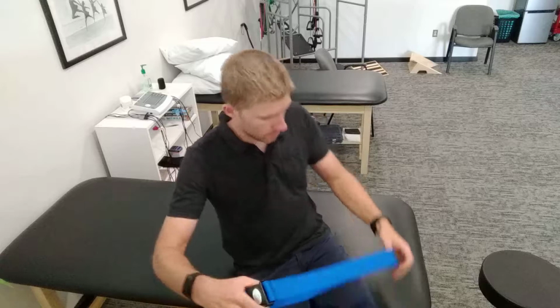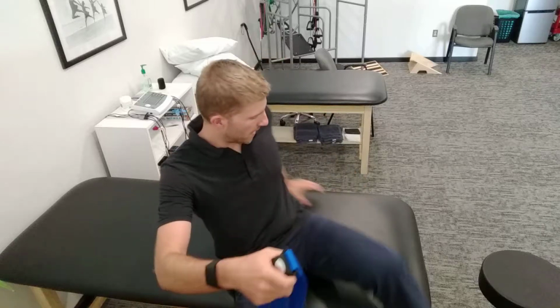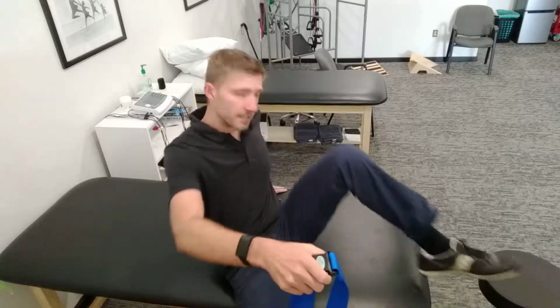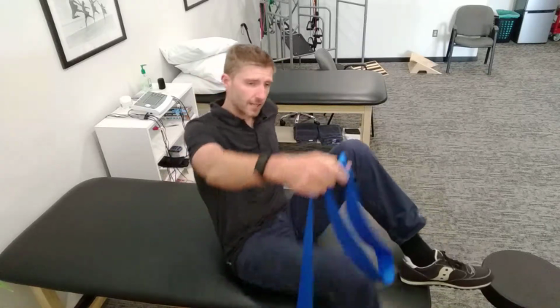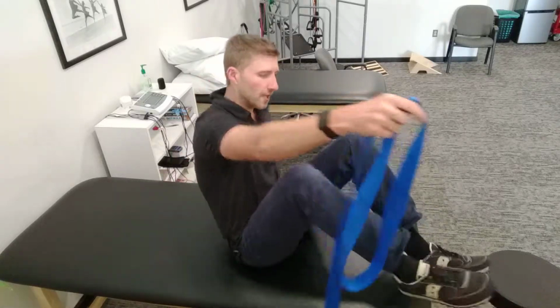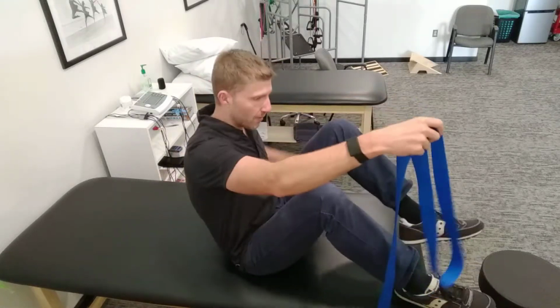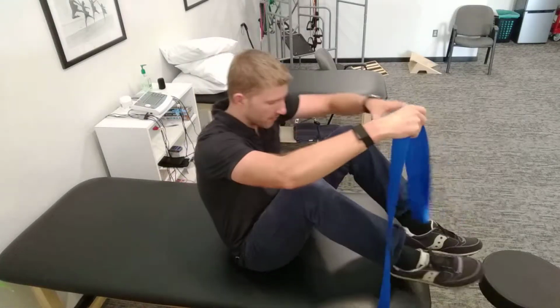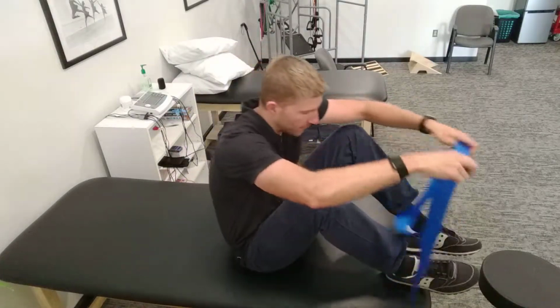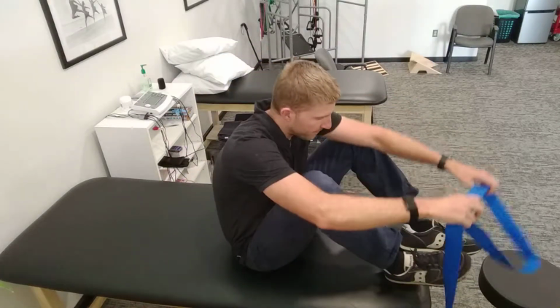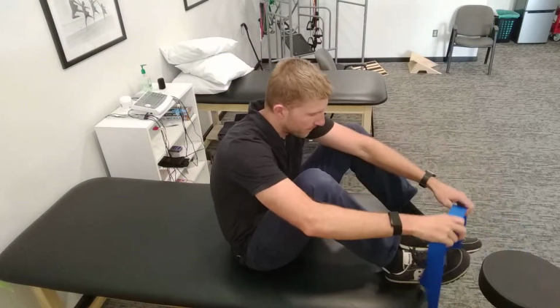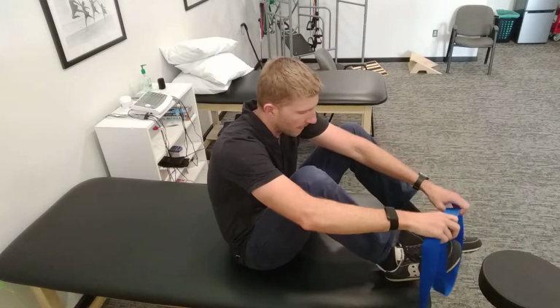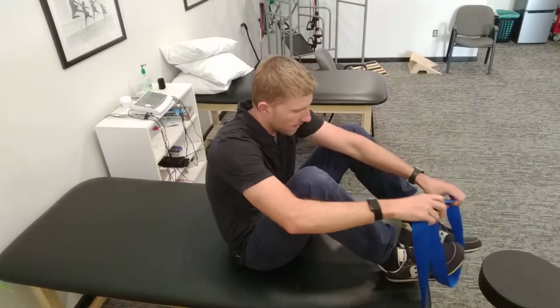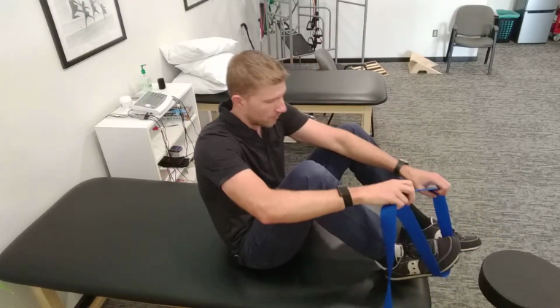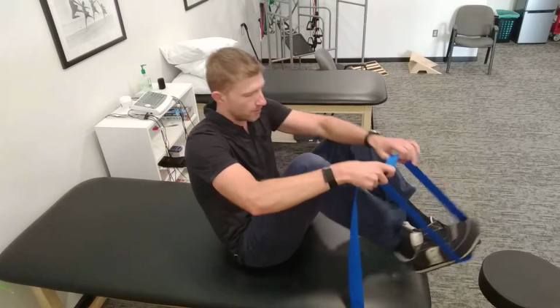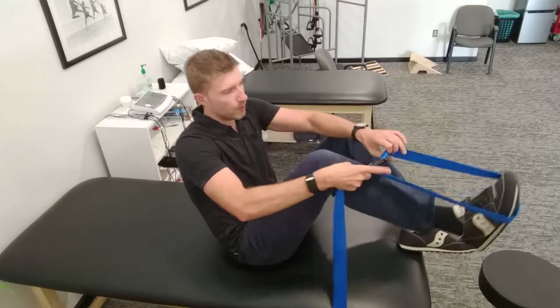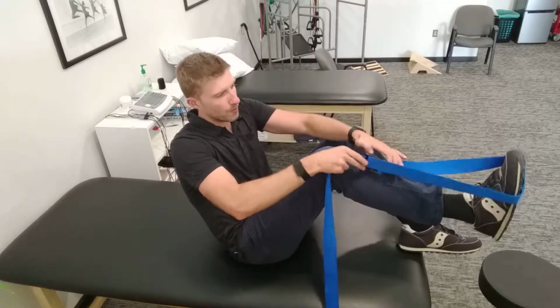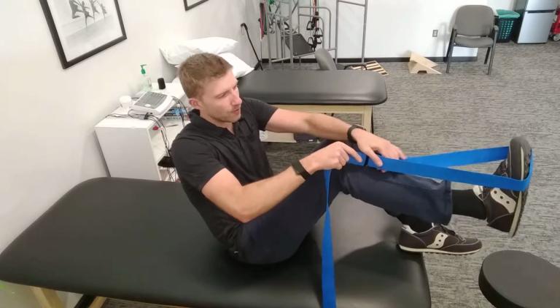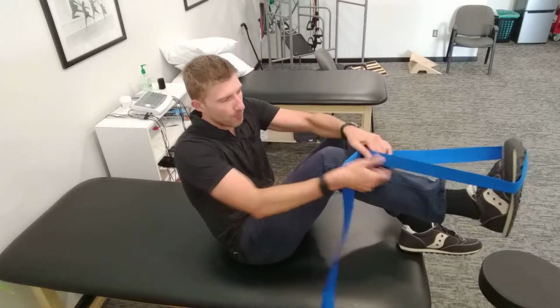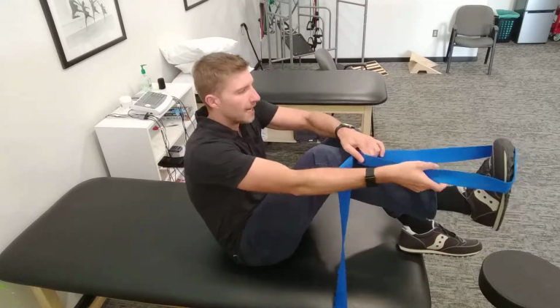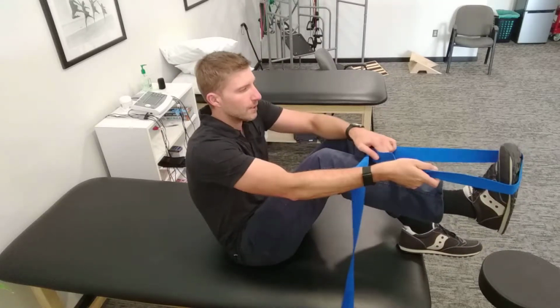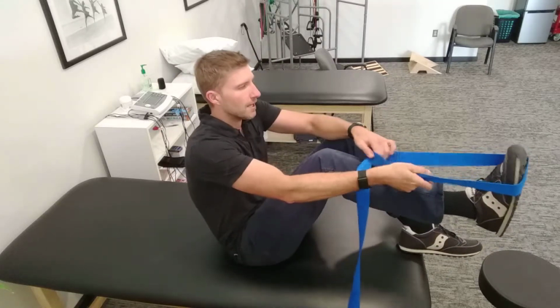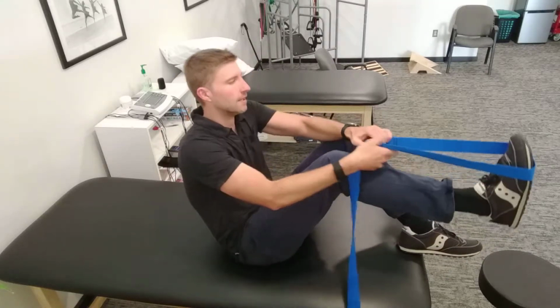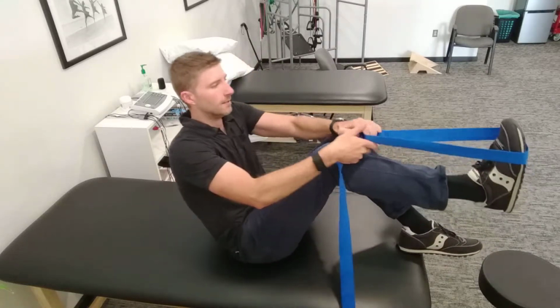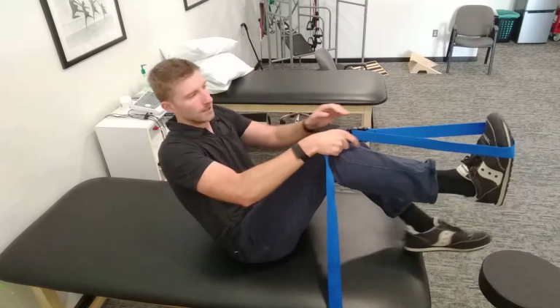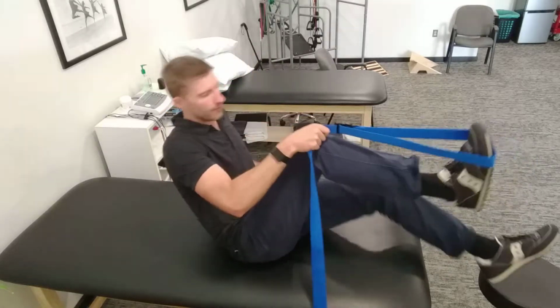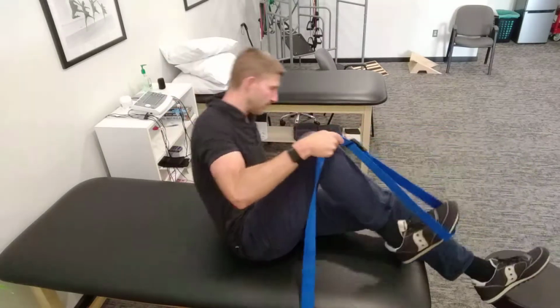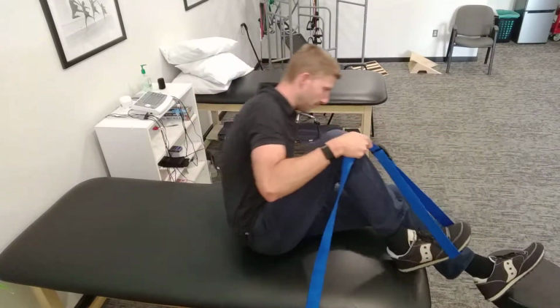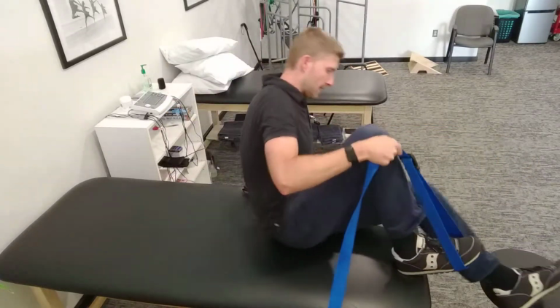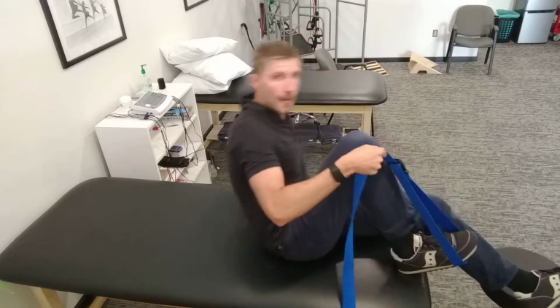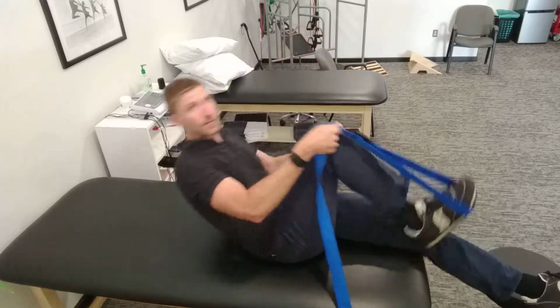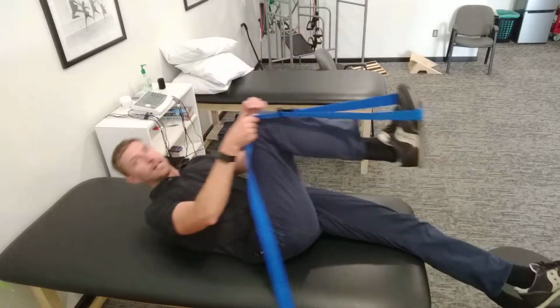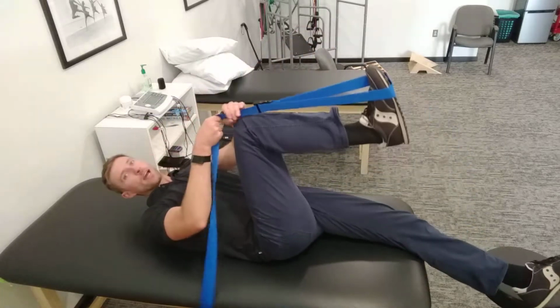Supine sciatic nerve glide with belt around the foot. You're going to put your belt, rope, towel, or whatever you've got around the front of your foot, and lie down on your back.